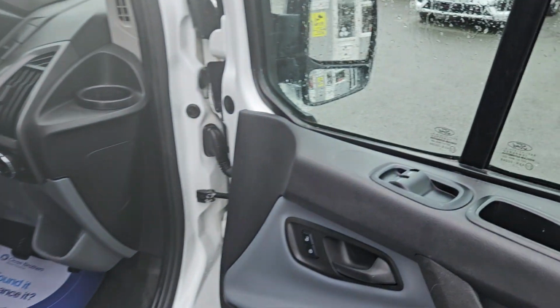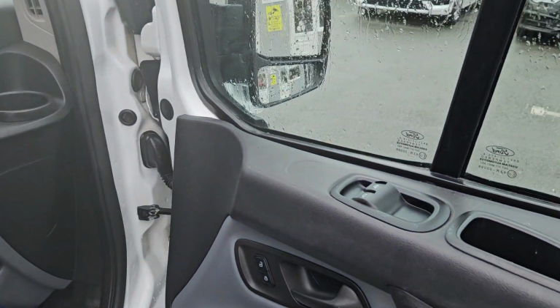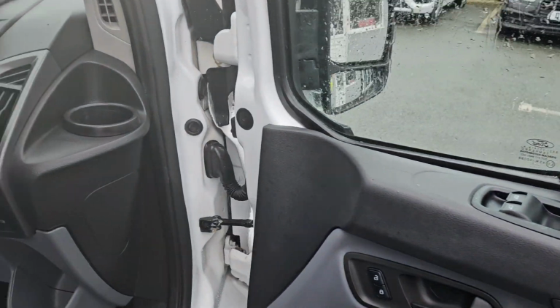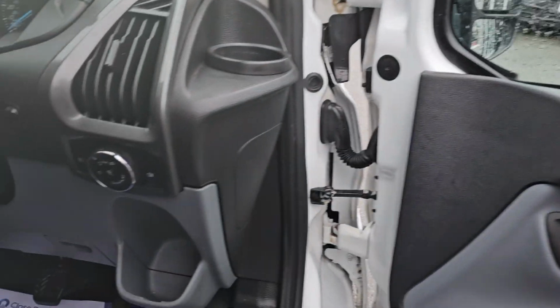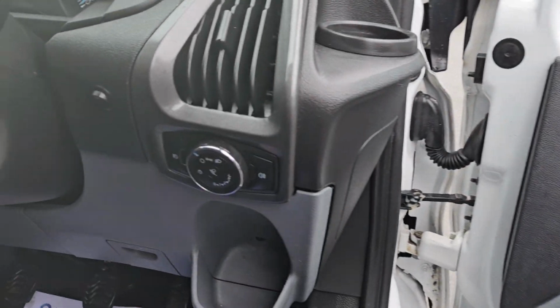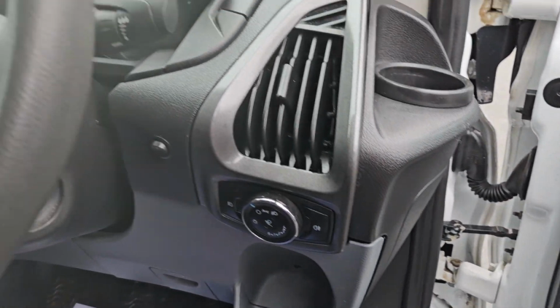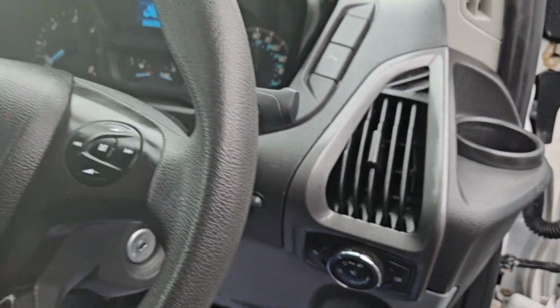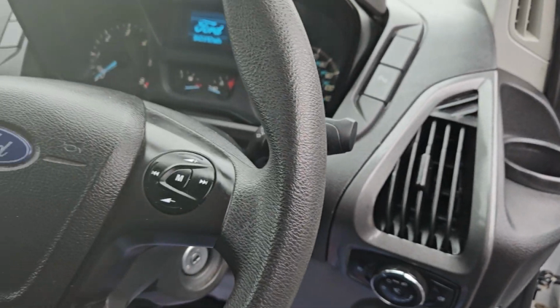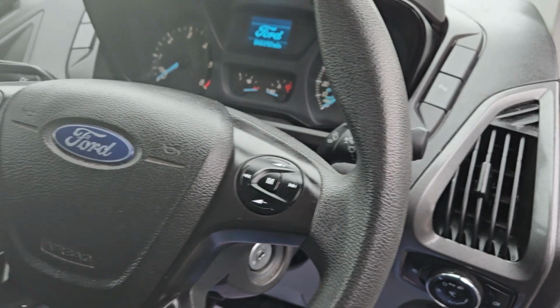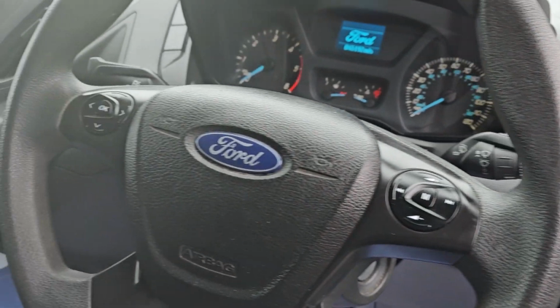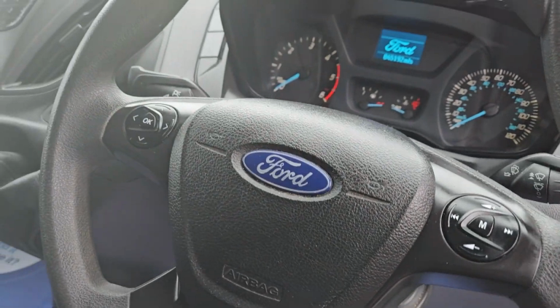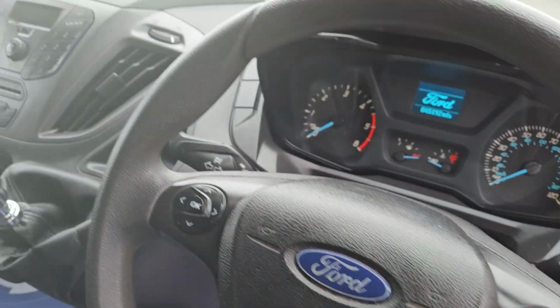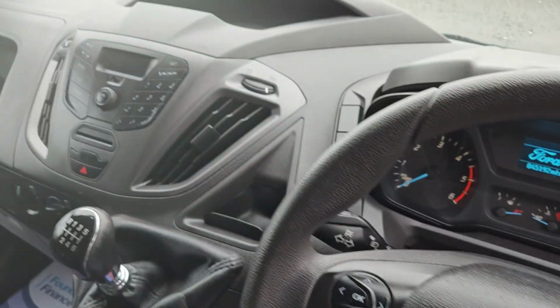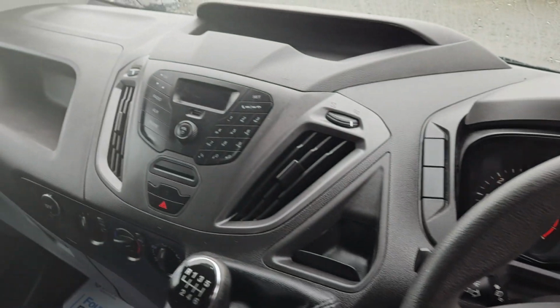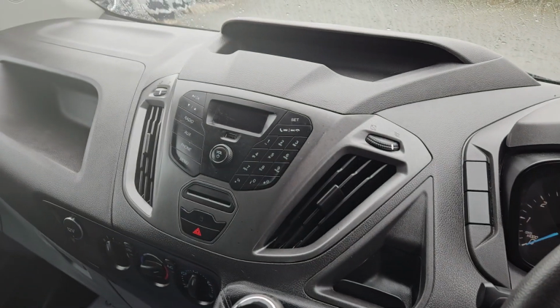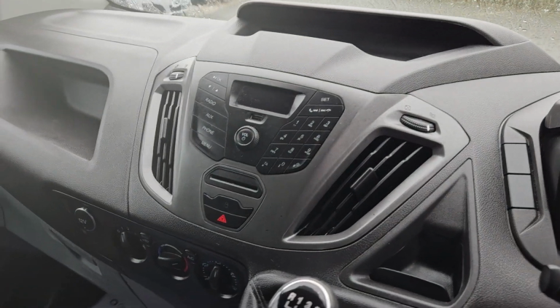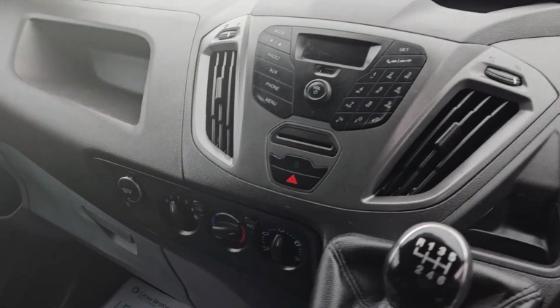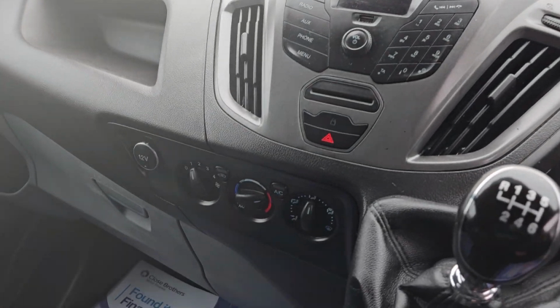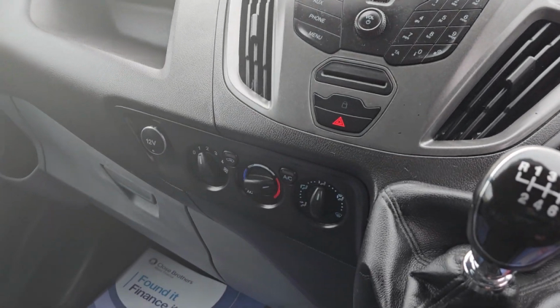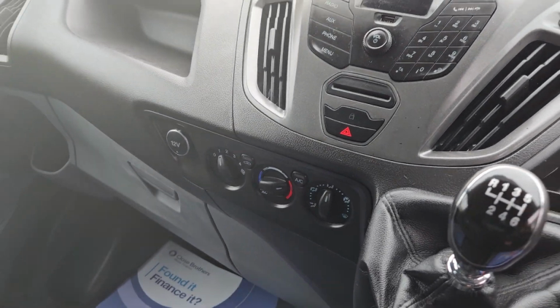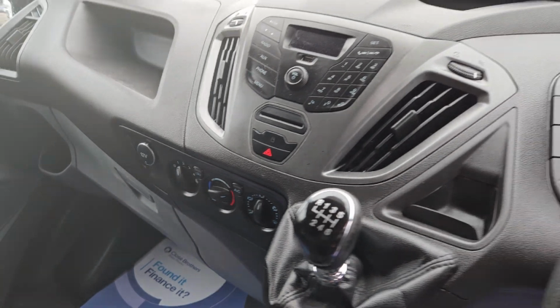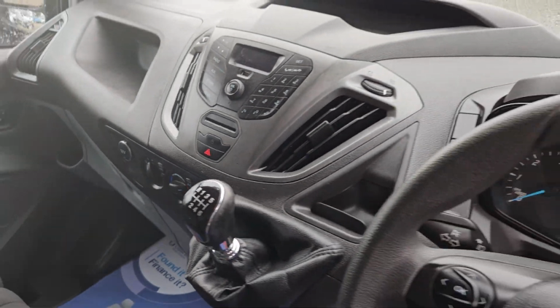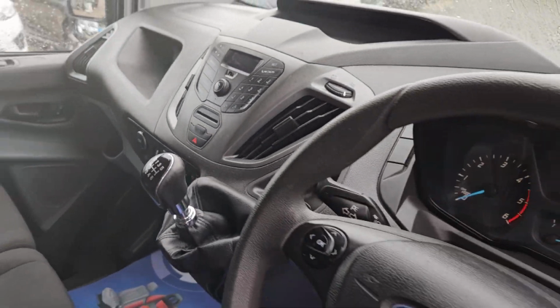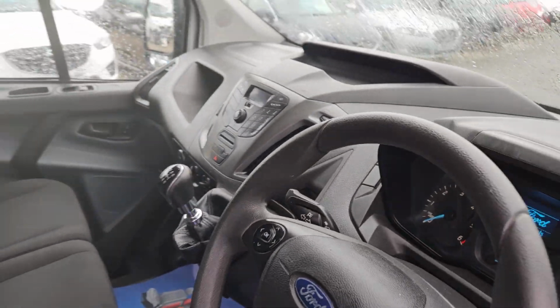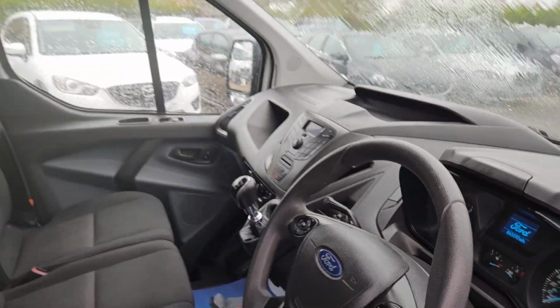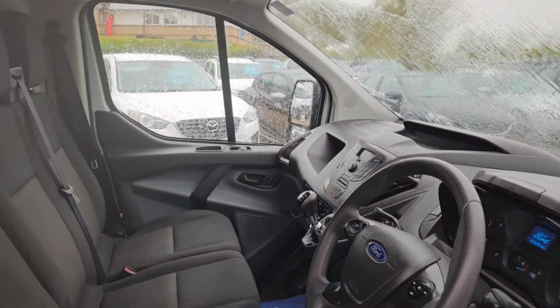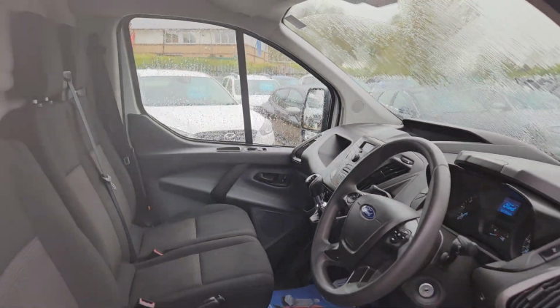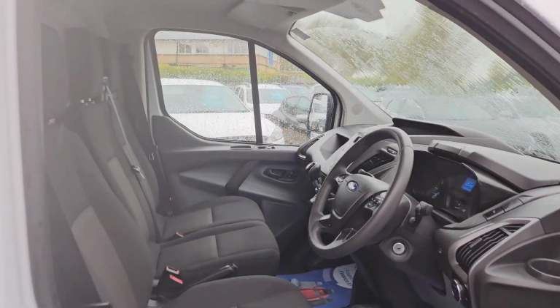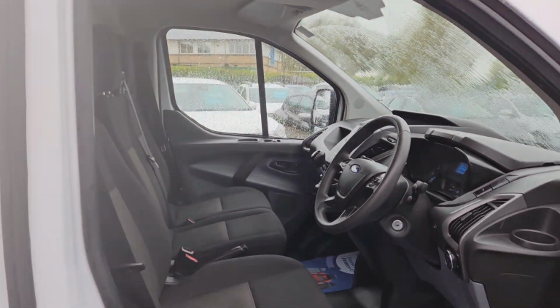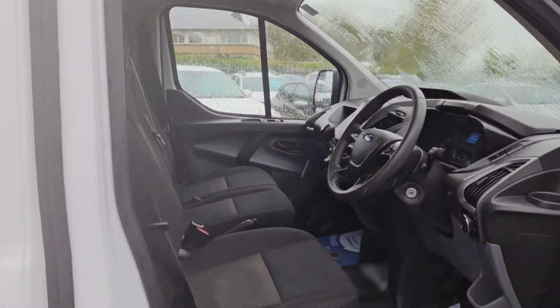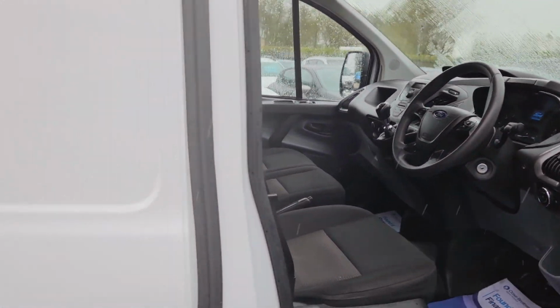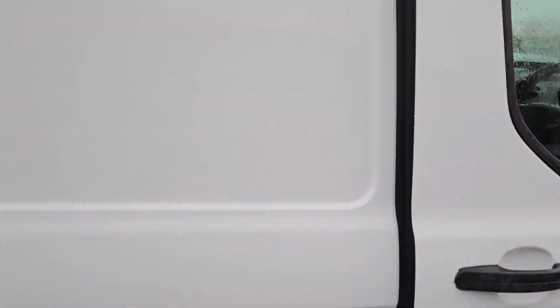Electric windows, multifunctional steering wheel with Bluetooth radio controls, and the all-important air conditioning. It's a six-speed manual with three seats in the front. Nice clean condition — no rips, no tears, no stains.